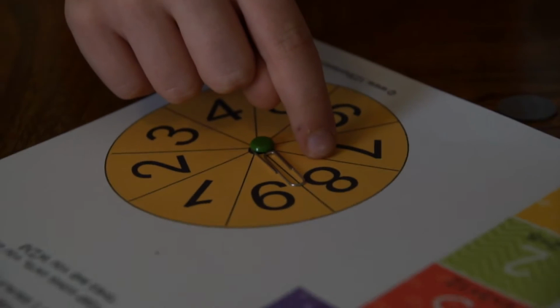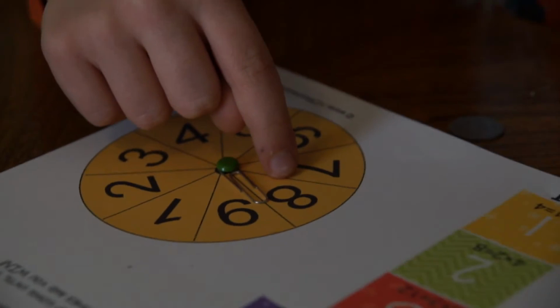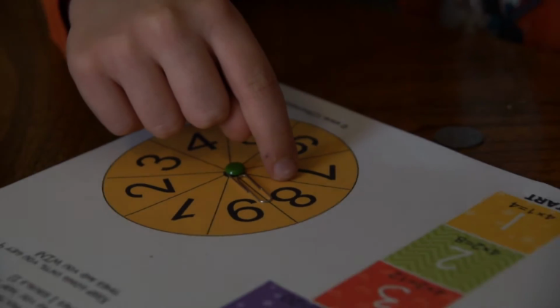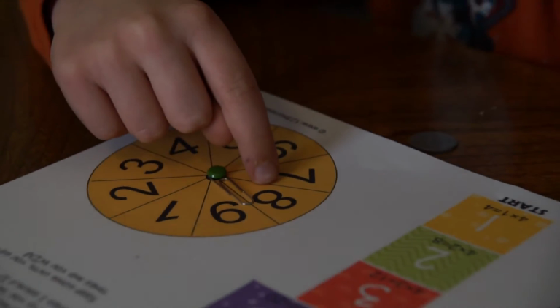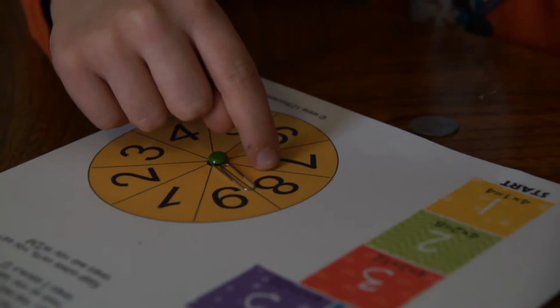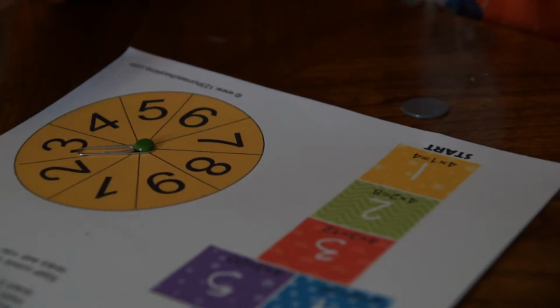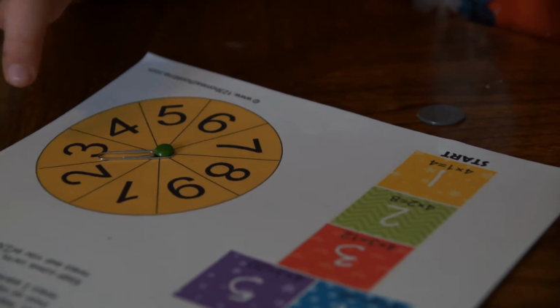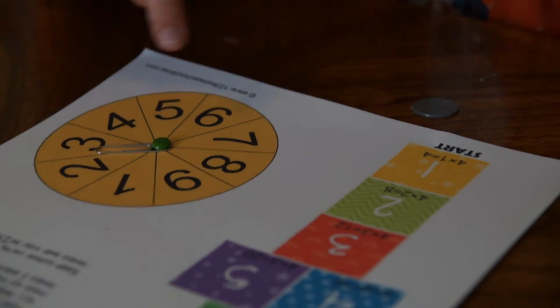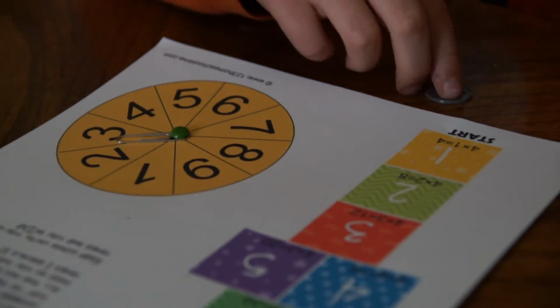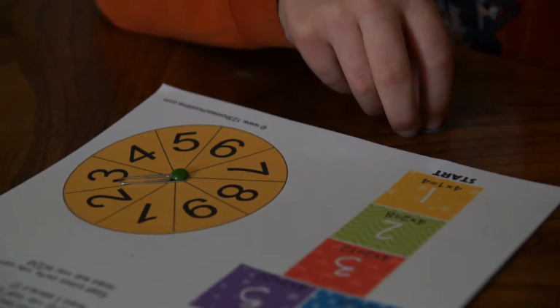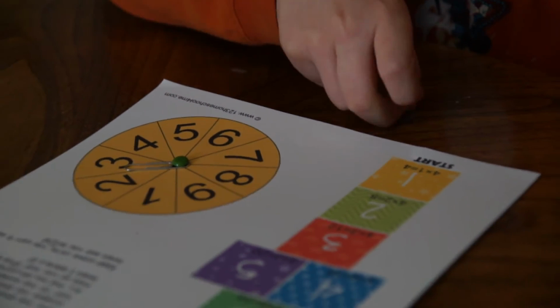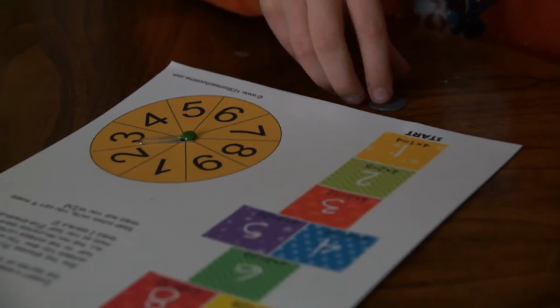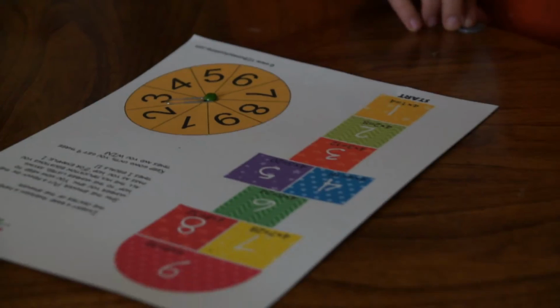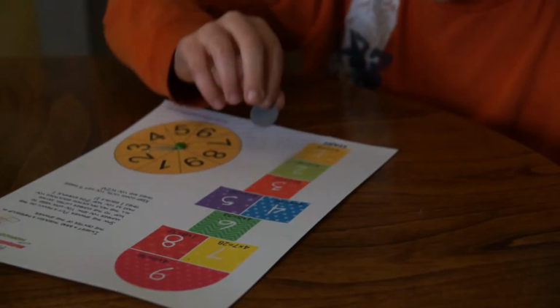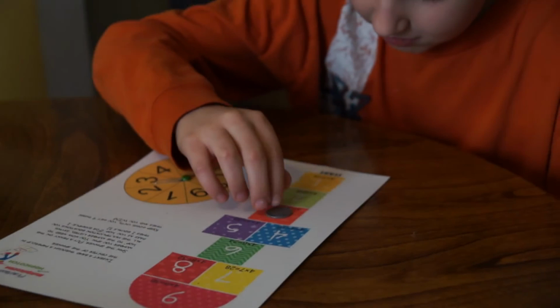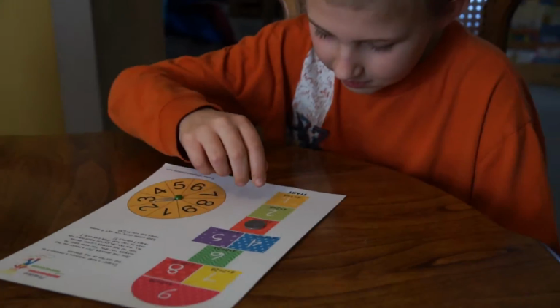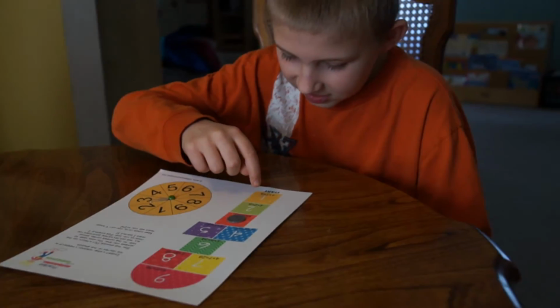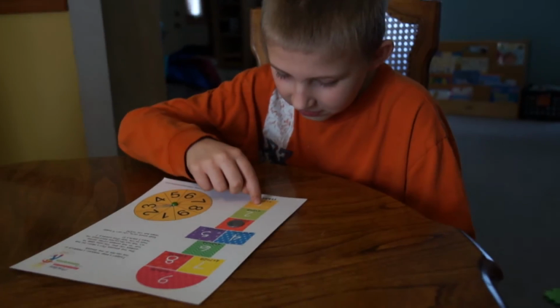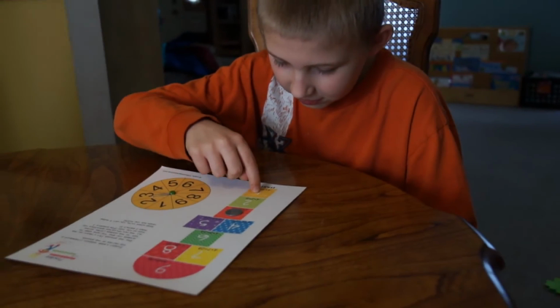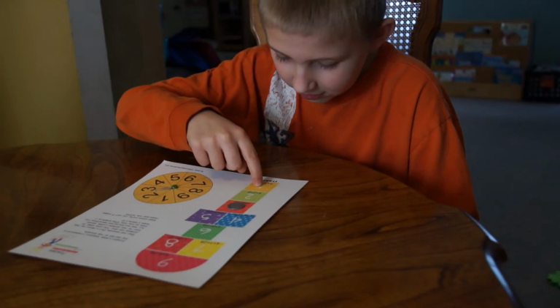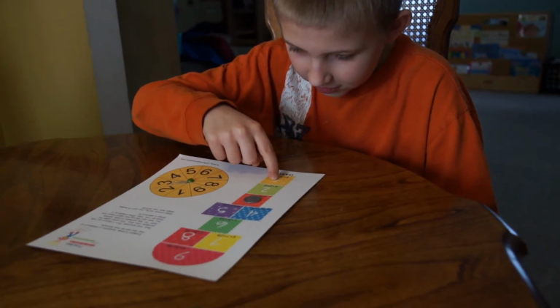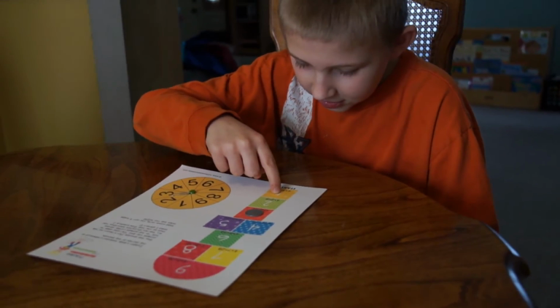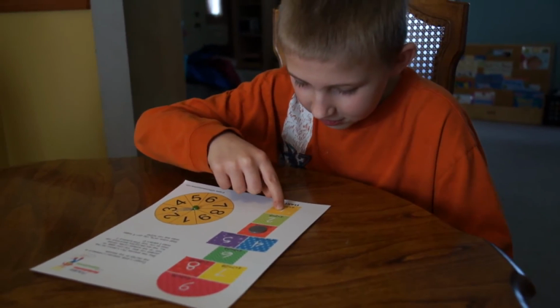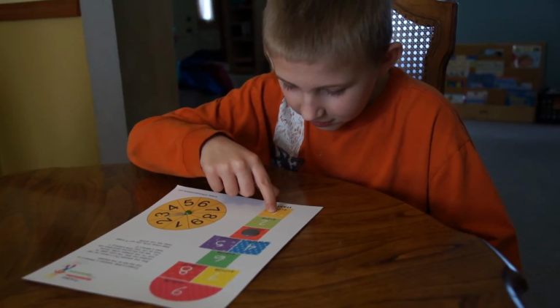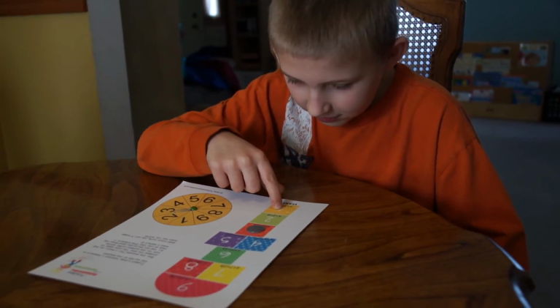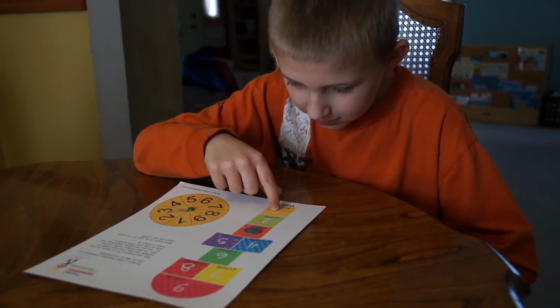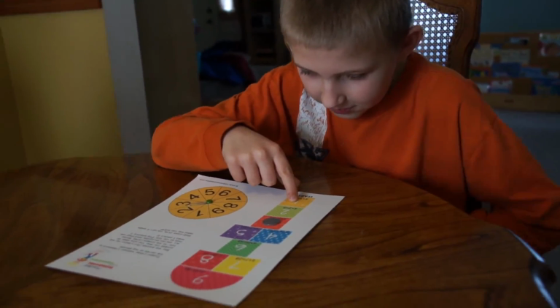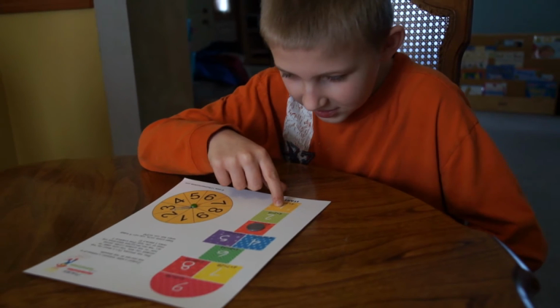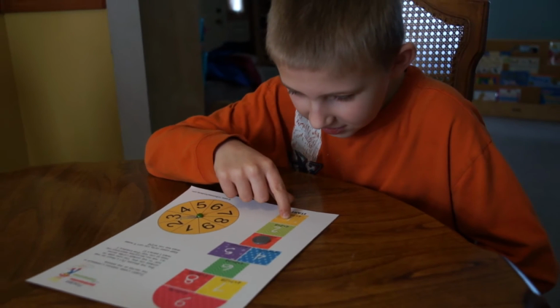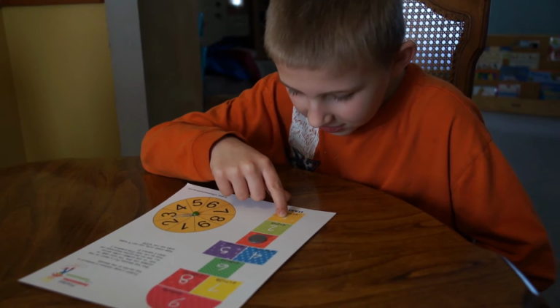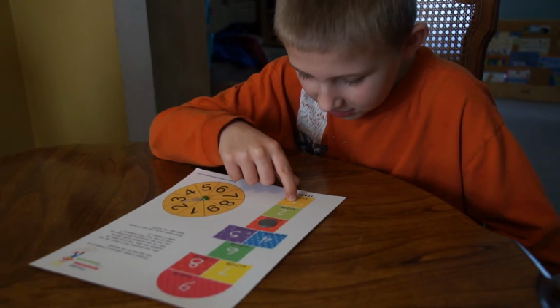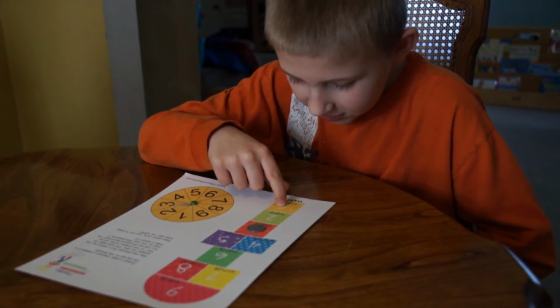Your child is going to spin, and he gets a 3, so he's going to hop. We use a coin to hop to number 3, and then he repeats his multiplication tables as he goes so he gets some practice.